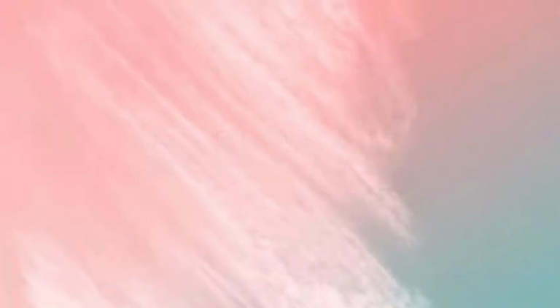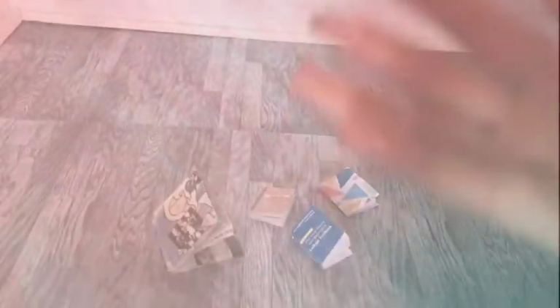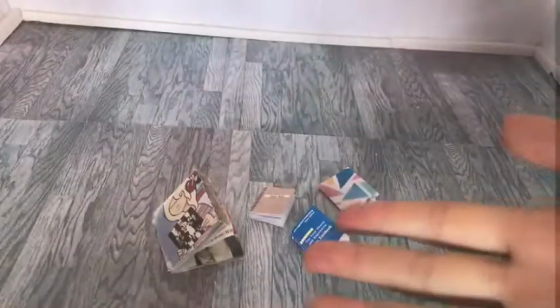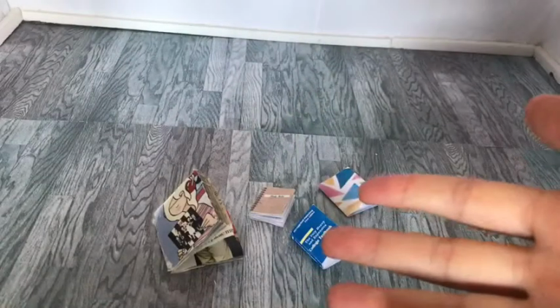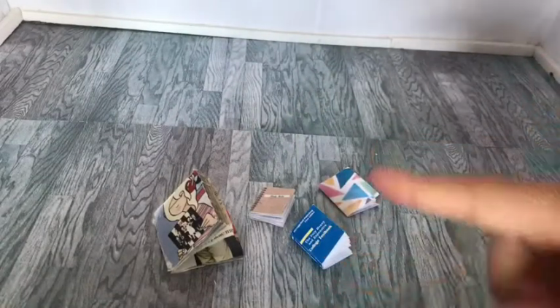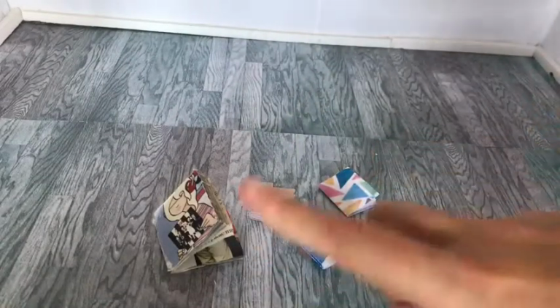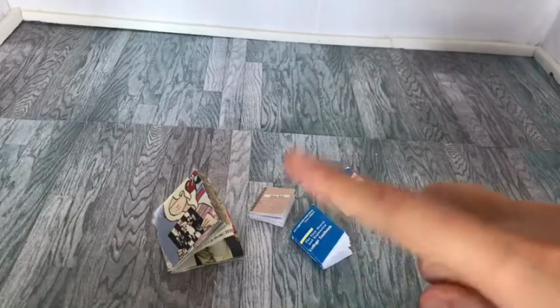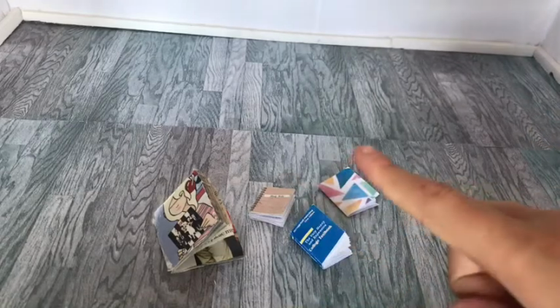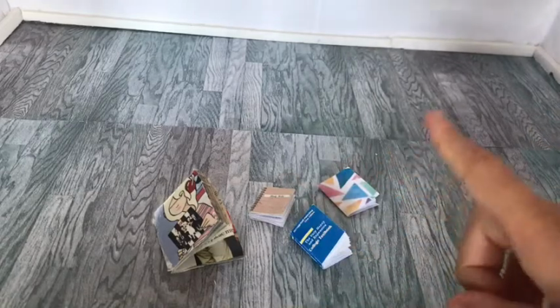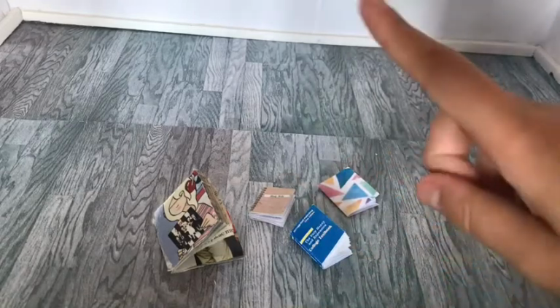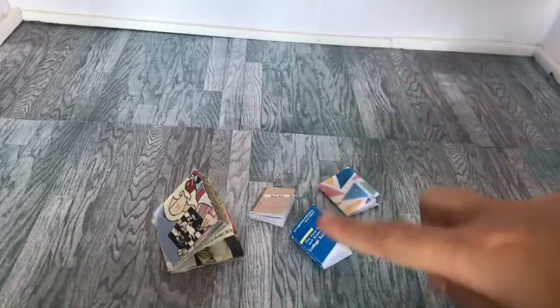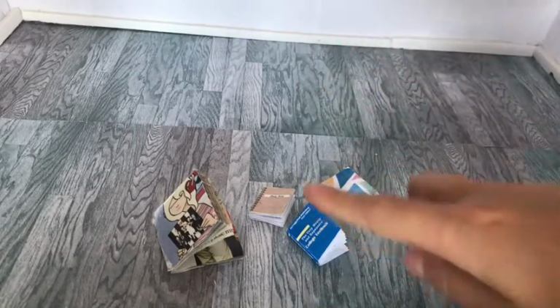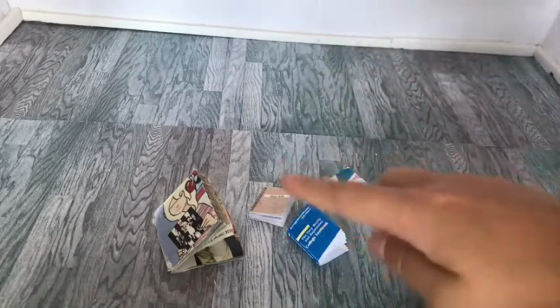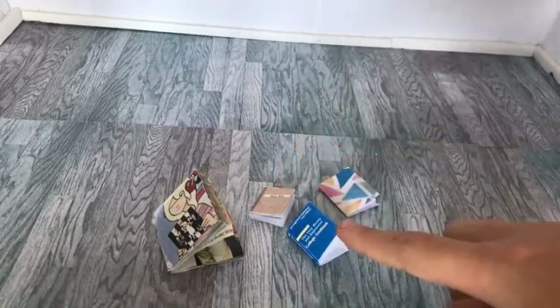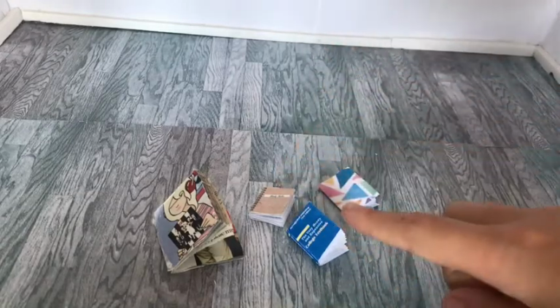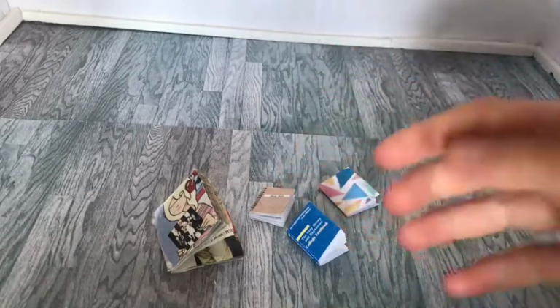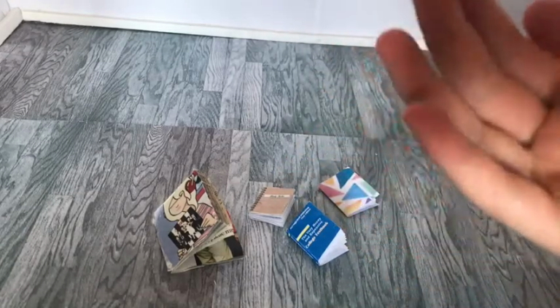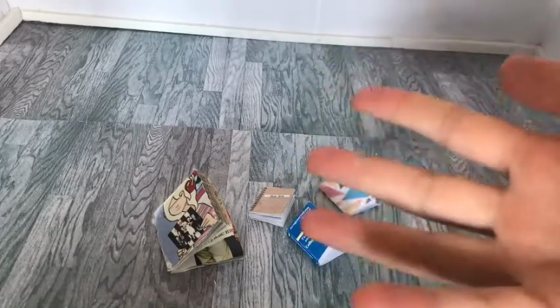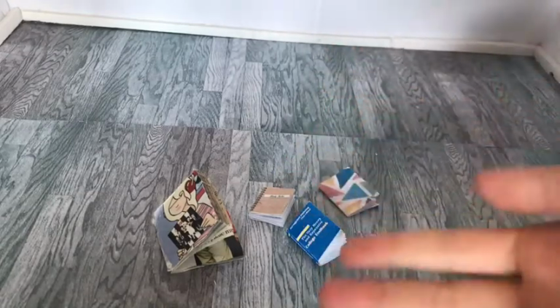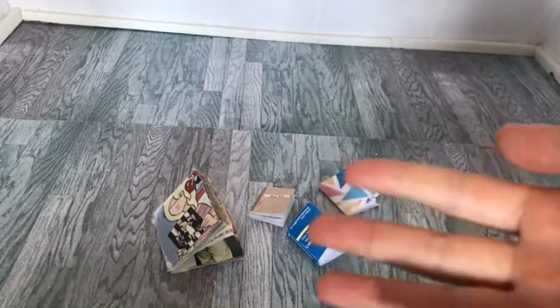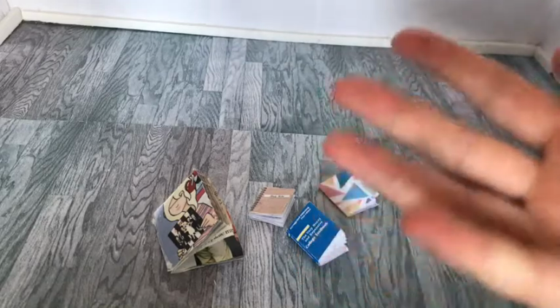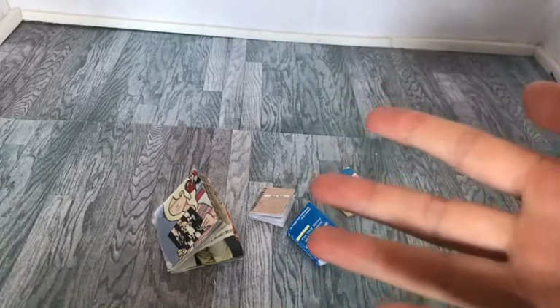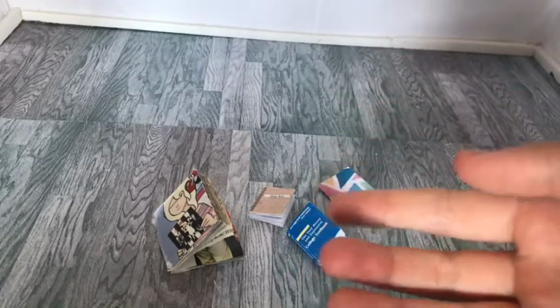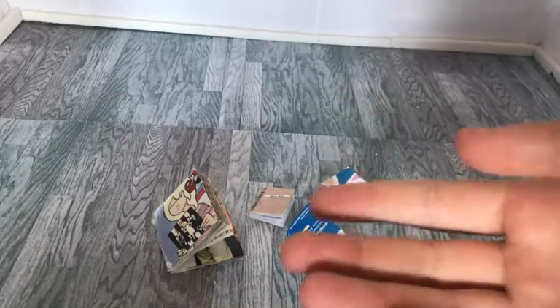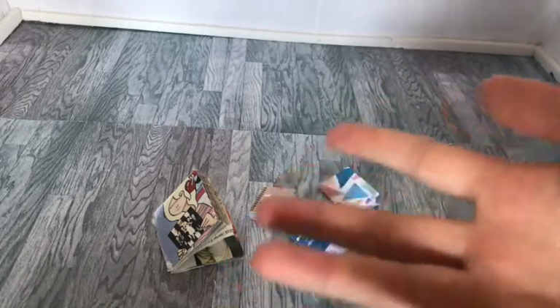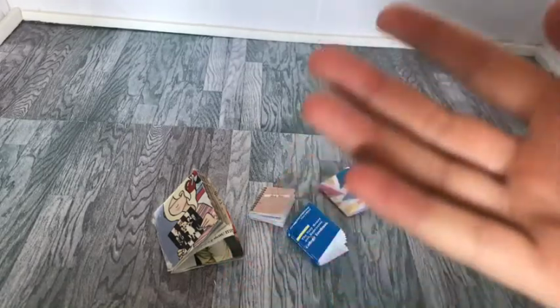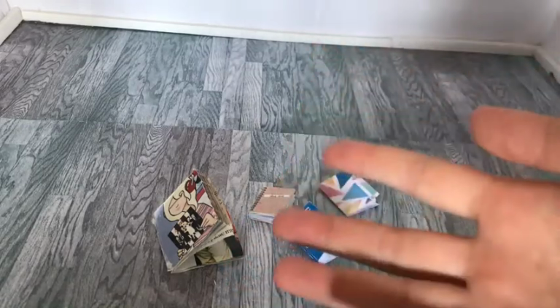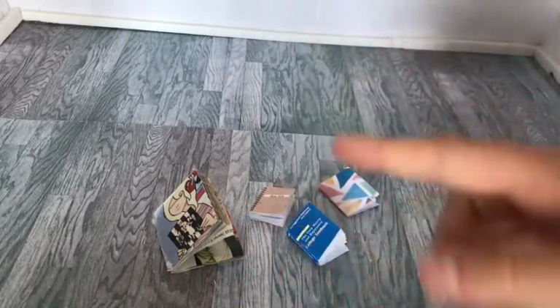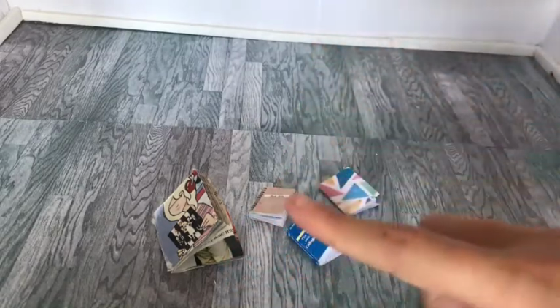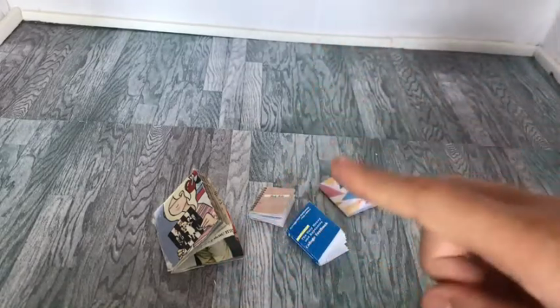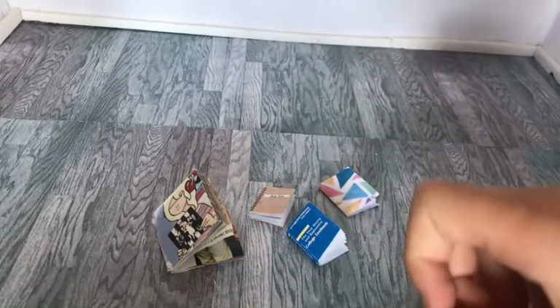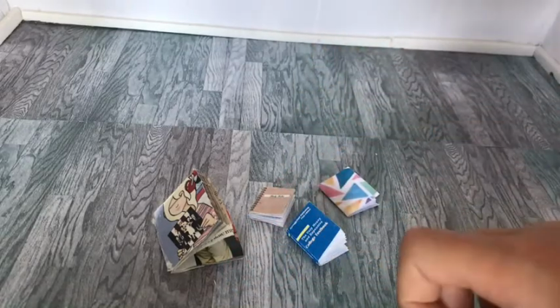The first thing I'm going to show you guys how to make are some mini doll books. A lot of the time I do use MyFroggyStuff printables, but I know that some people might not have access to a printer, so I'm going to show you guys a couple of other ways you can make them. Let's go on with the first craft.